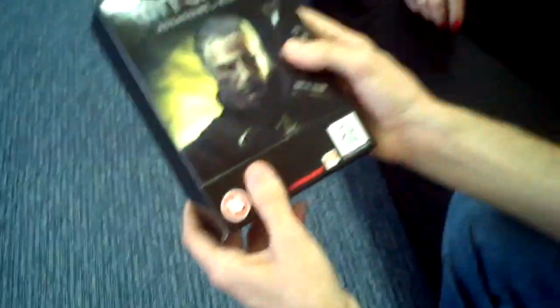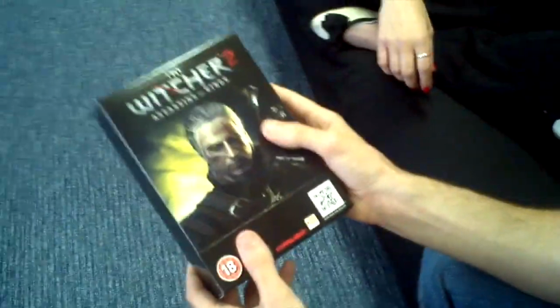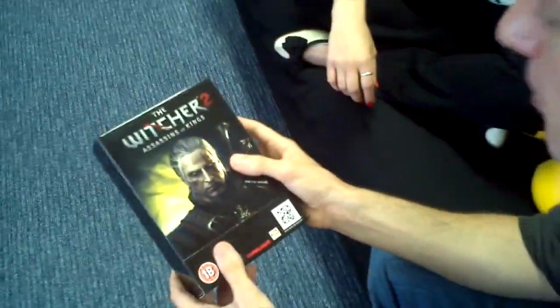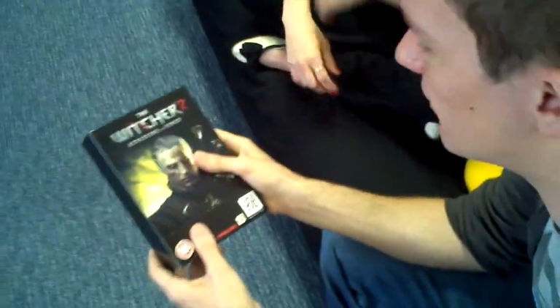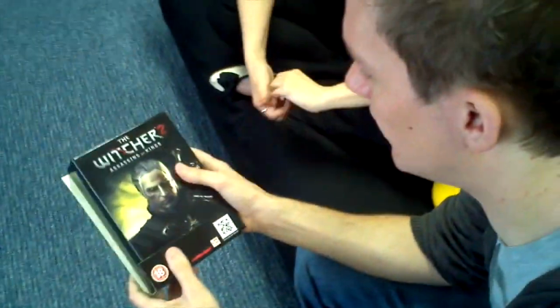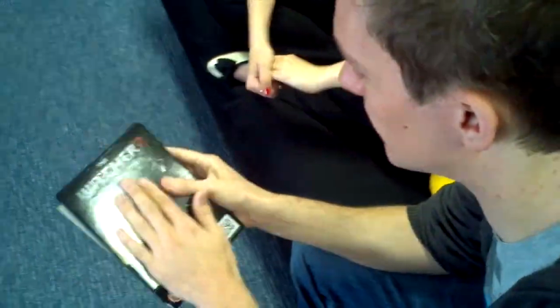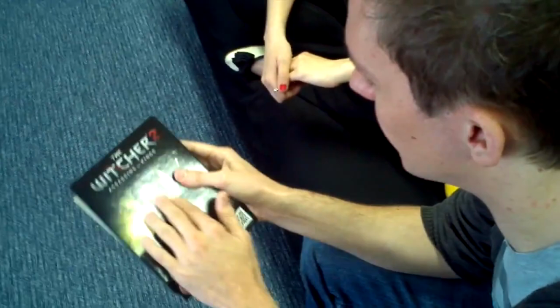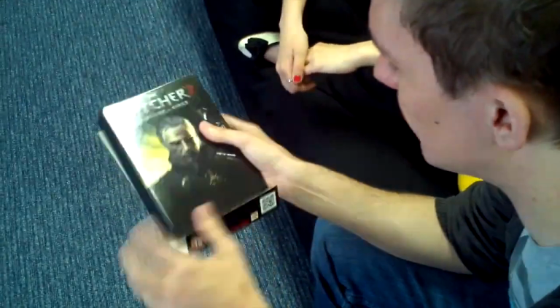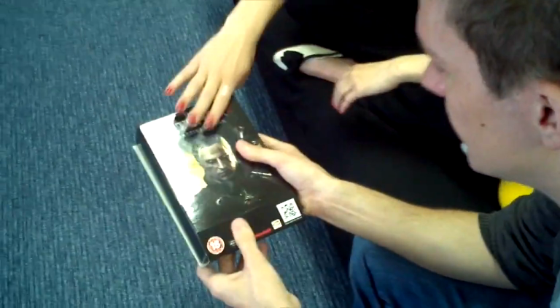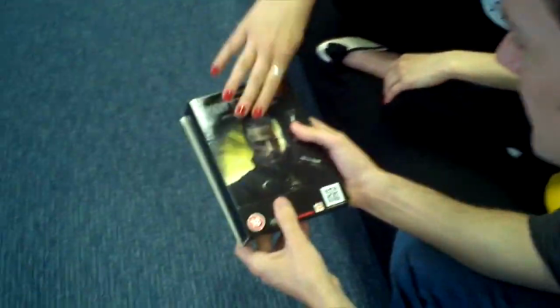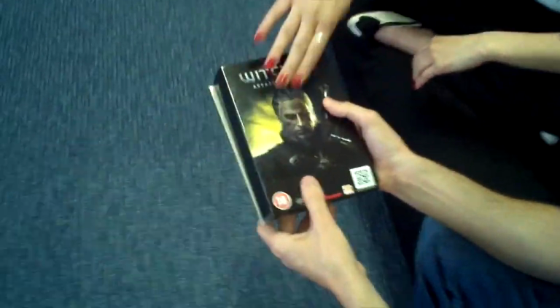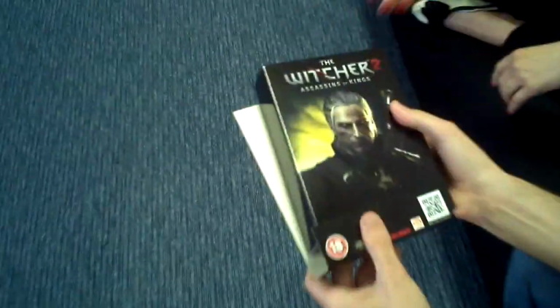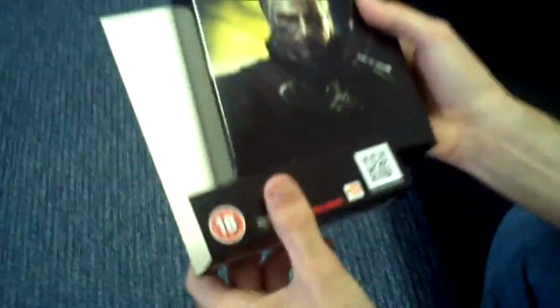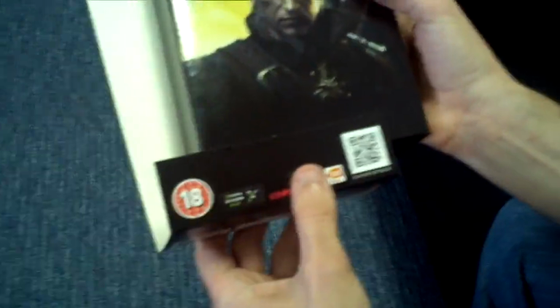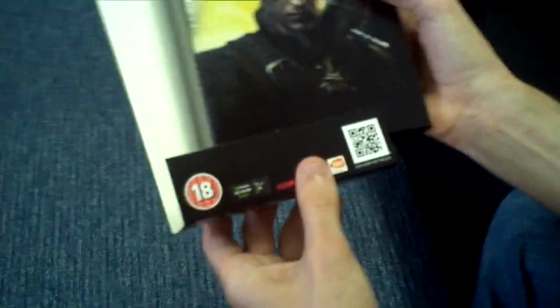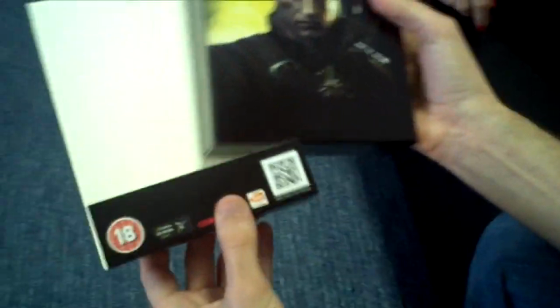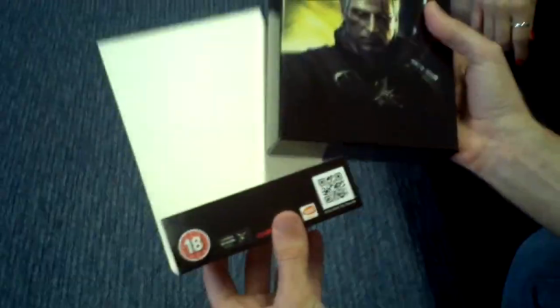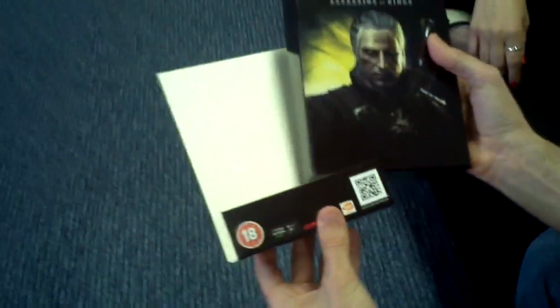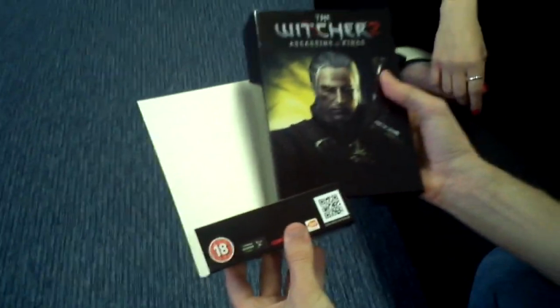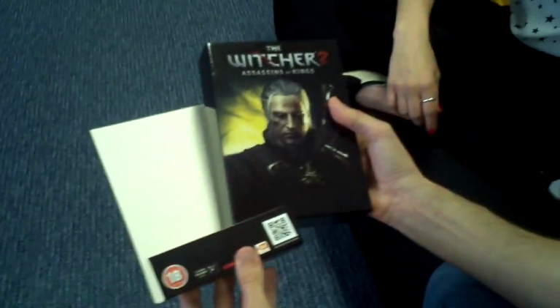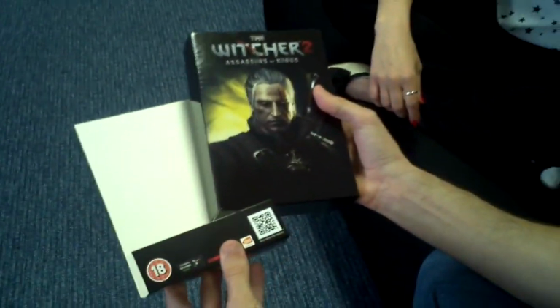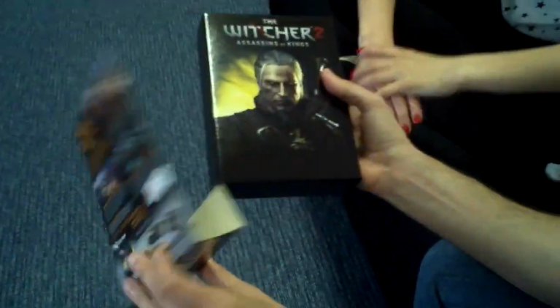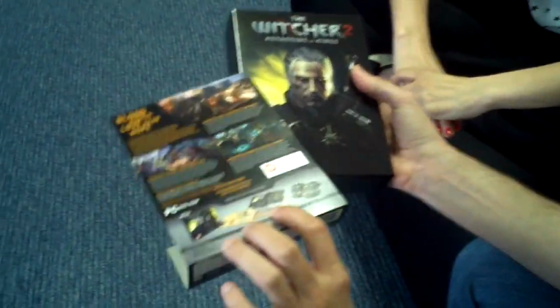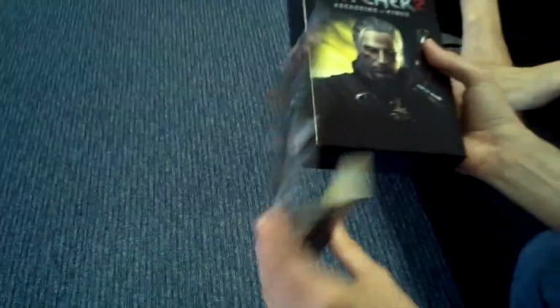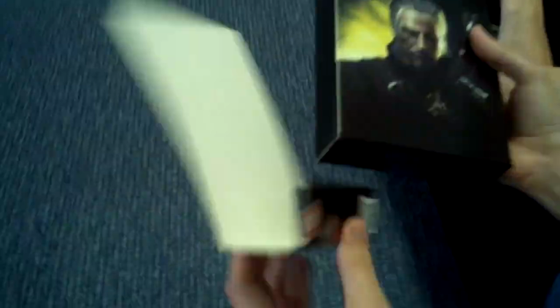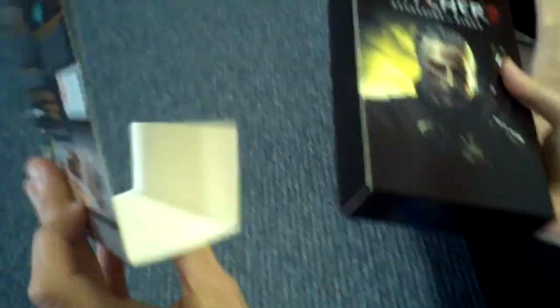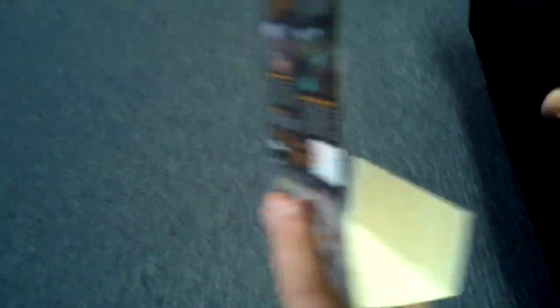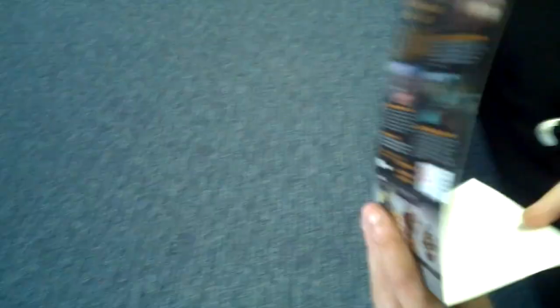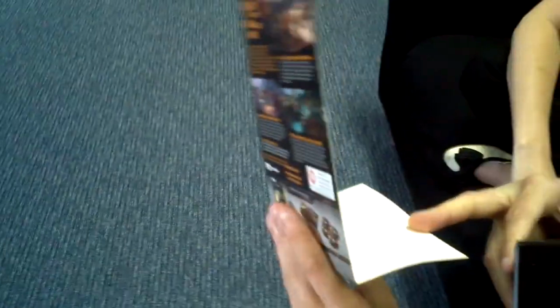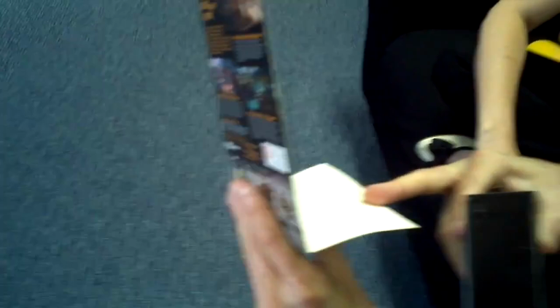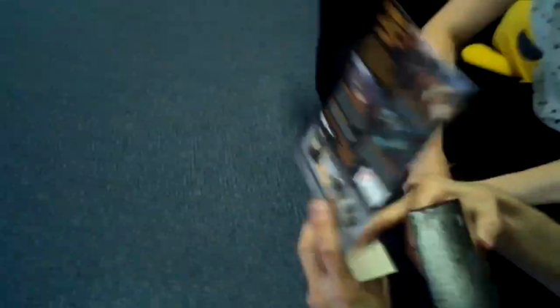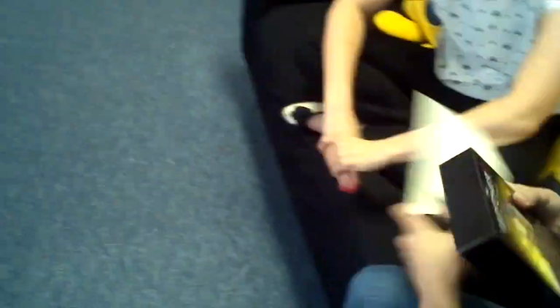We got a bit excited and tore off the cellophane already, just so I could stroke Geralt's face a little bit. There's a QR code on the front which you can scan to go and download trailers. It's very nice — you could possibly use that as a bookend if you reinforced it a little bit.